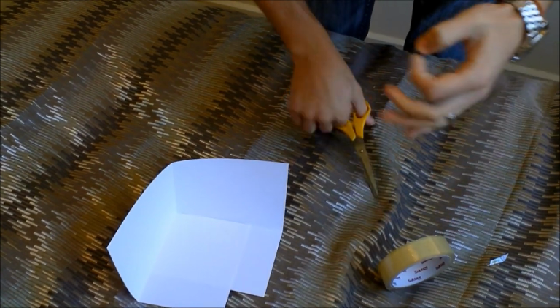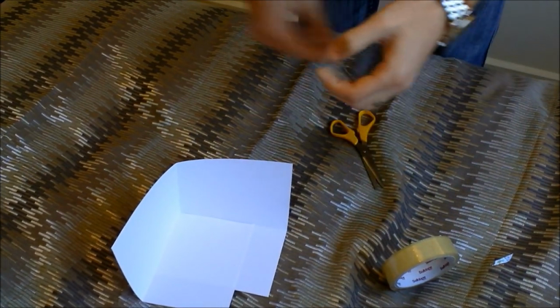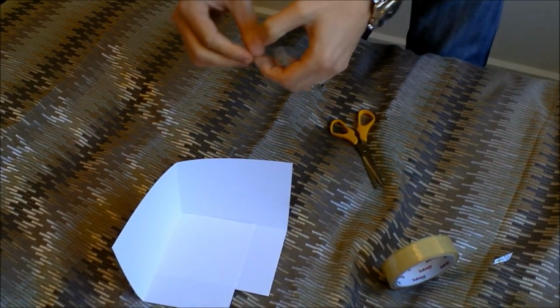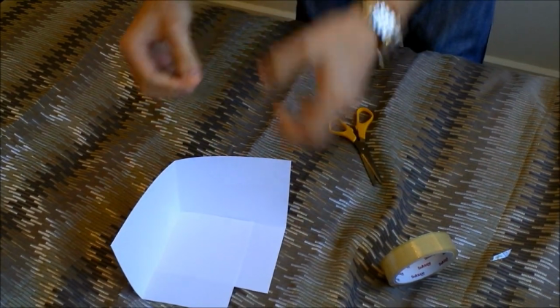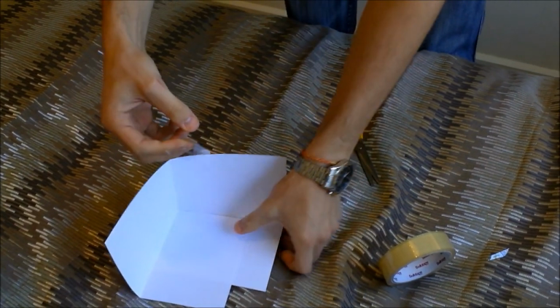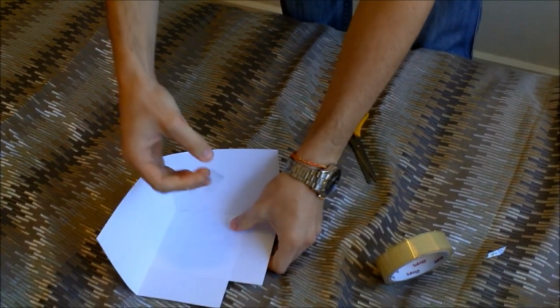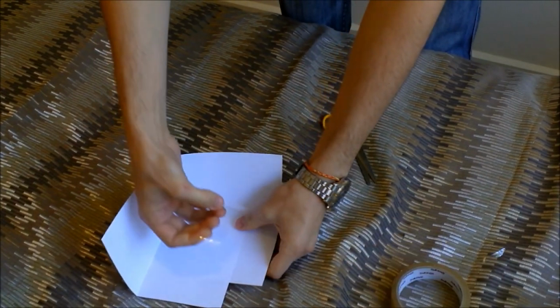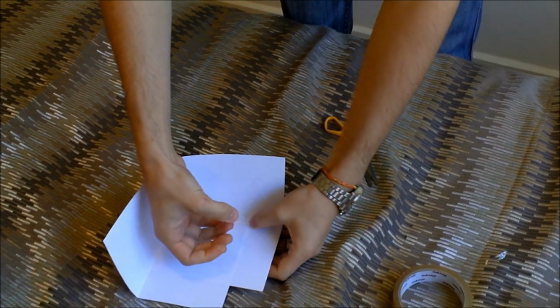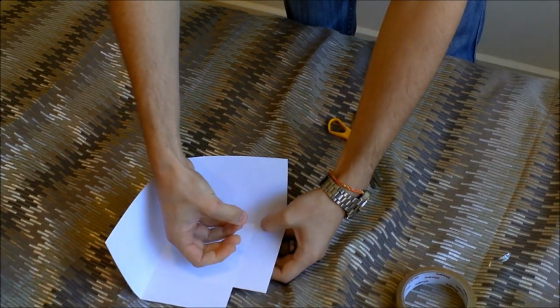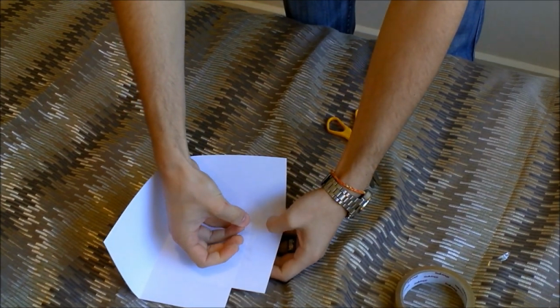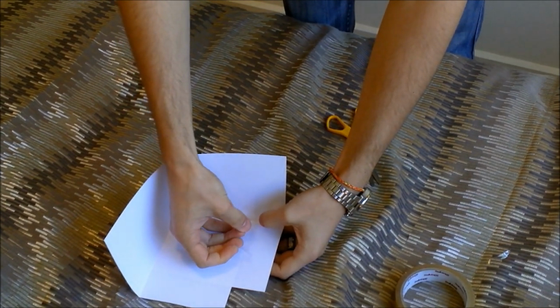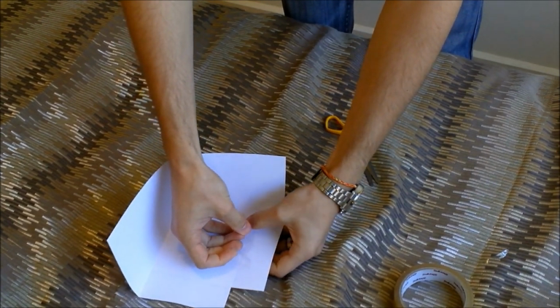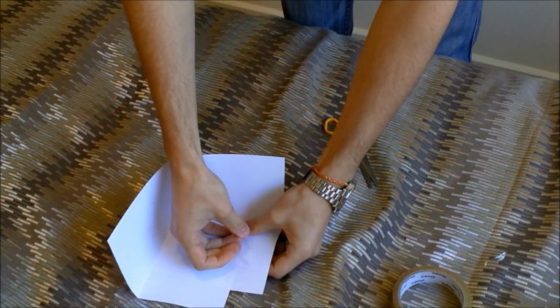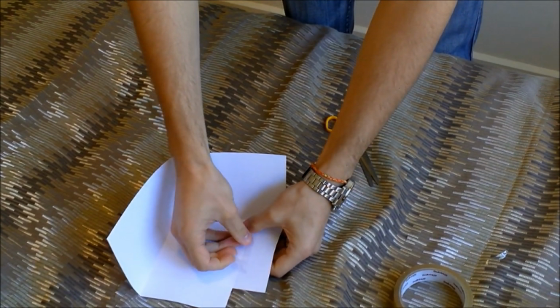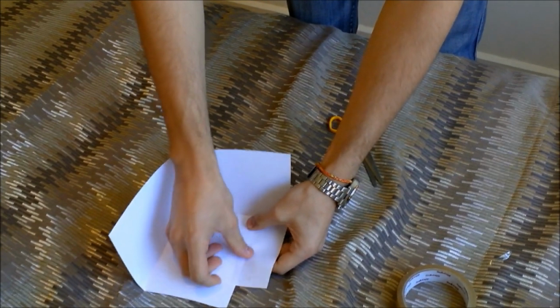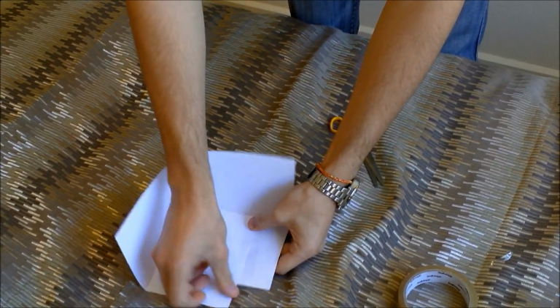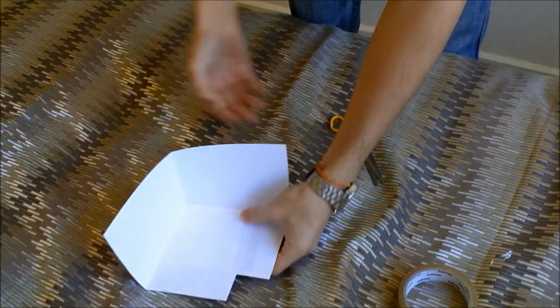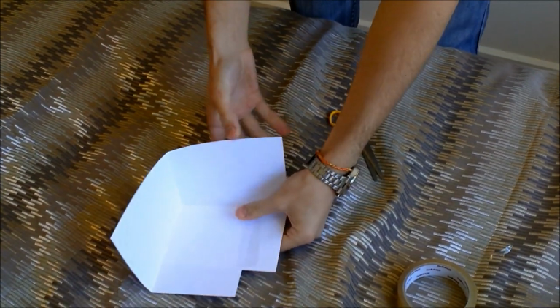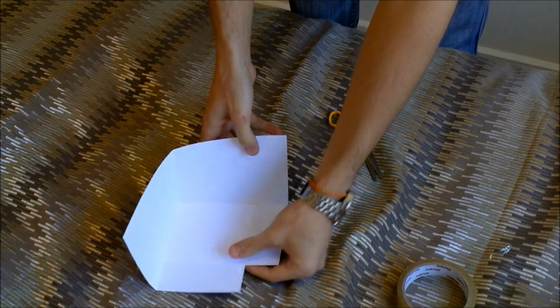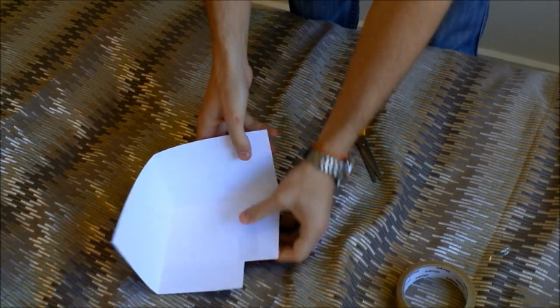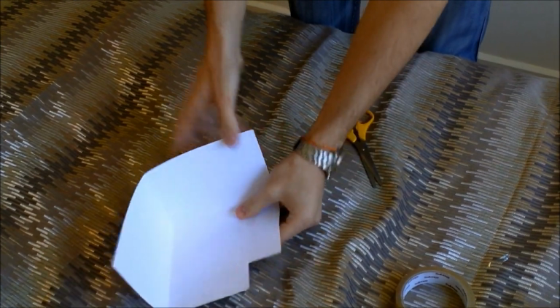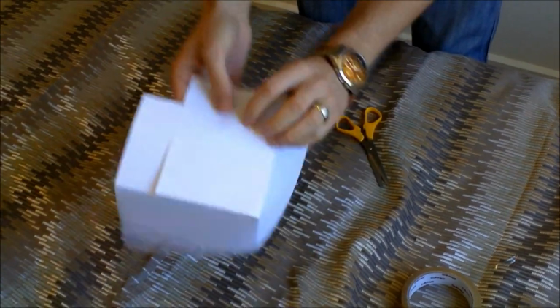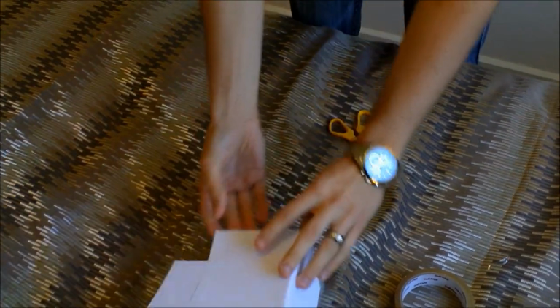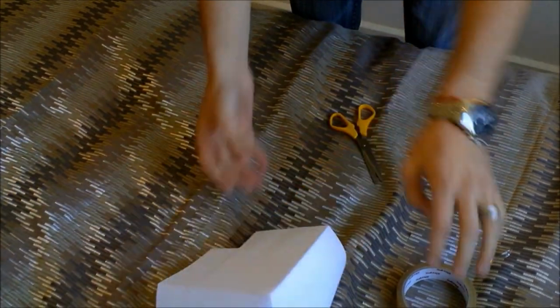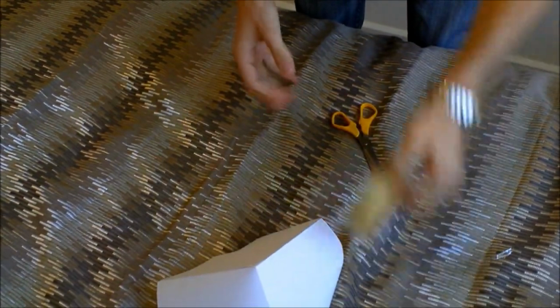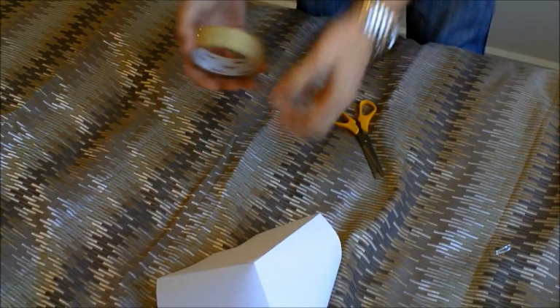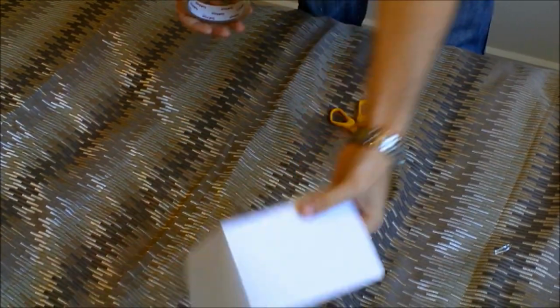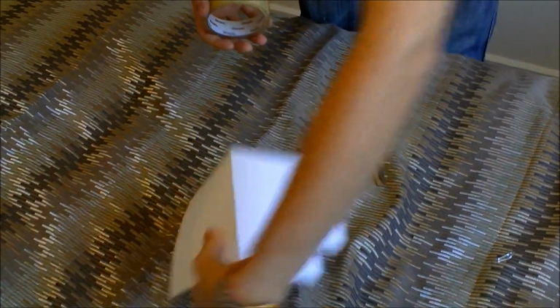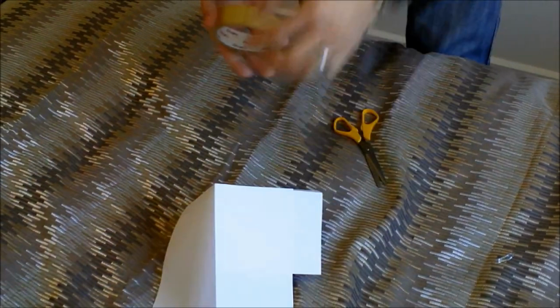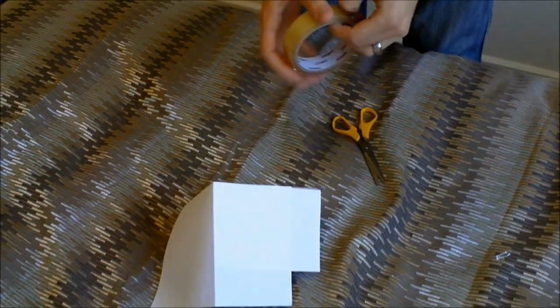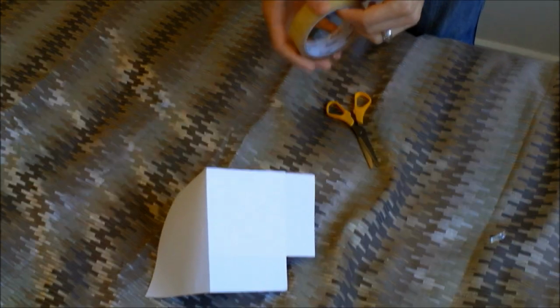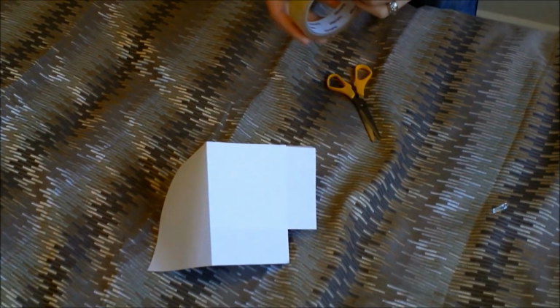Just lay the piece of sticky tape along here. Too easy. To make it doubly sturdy, you'll want to put one on the other side.